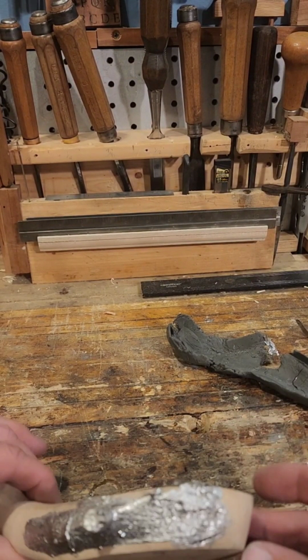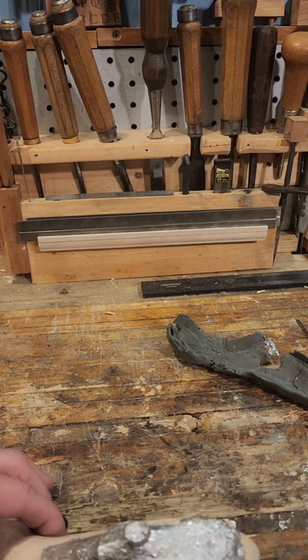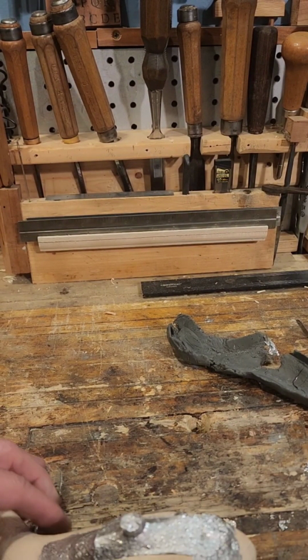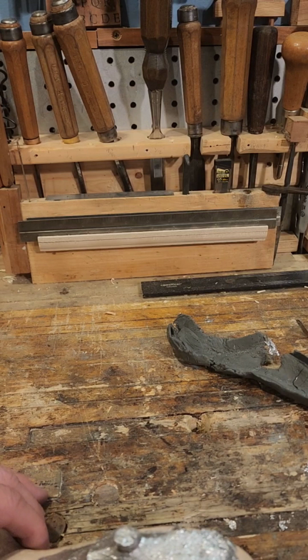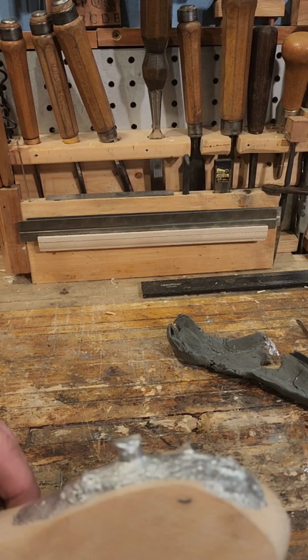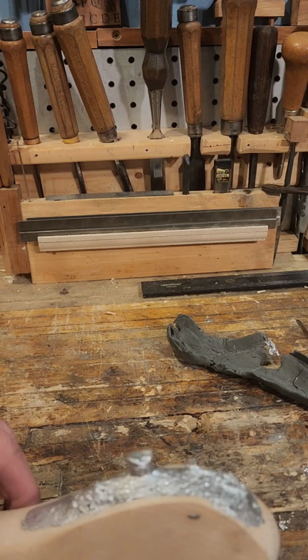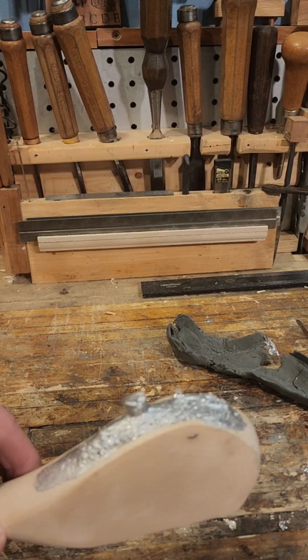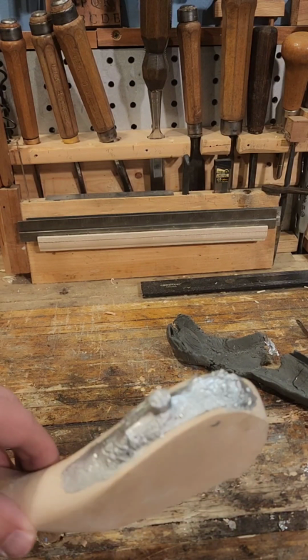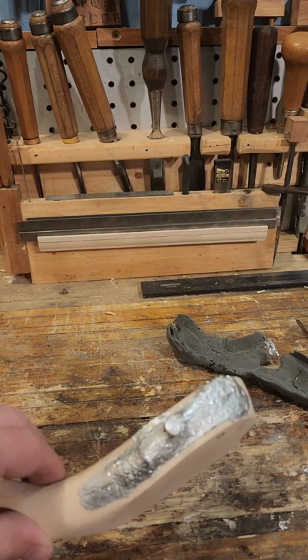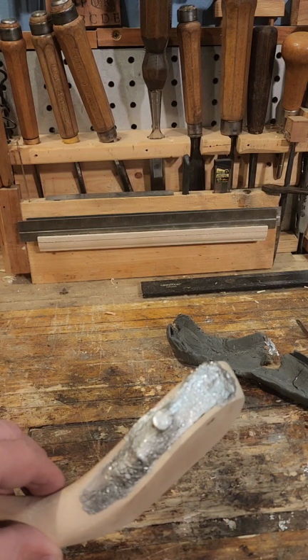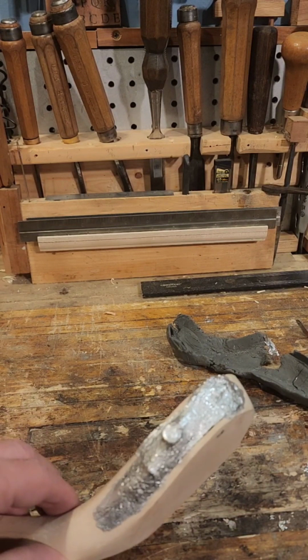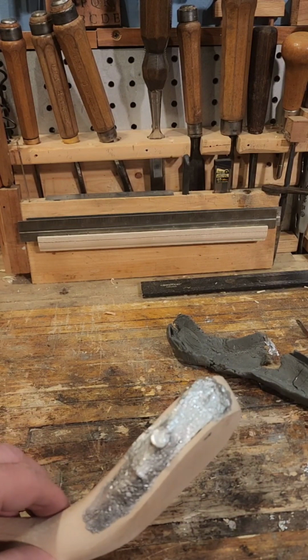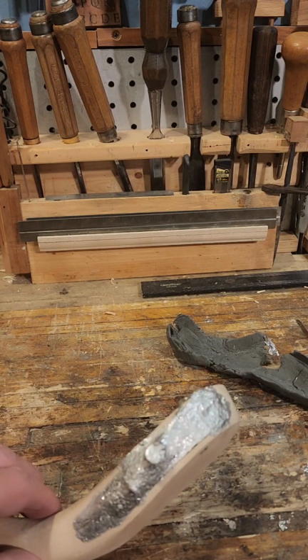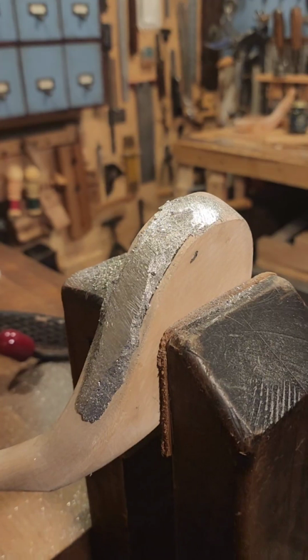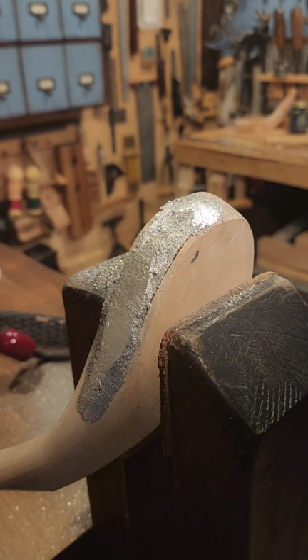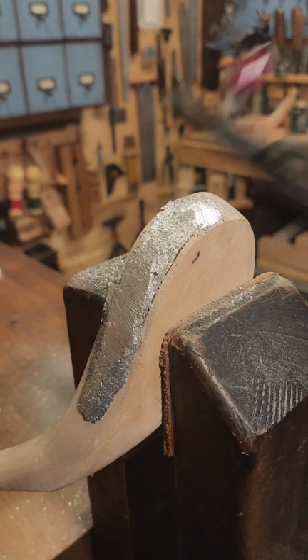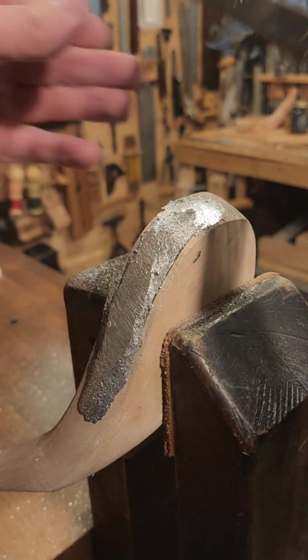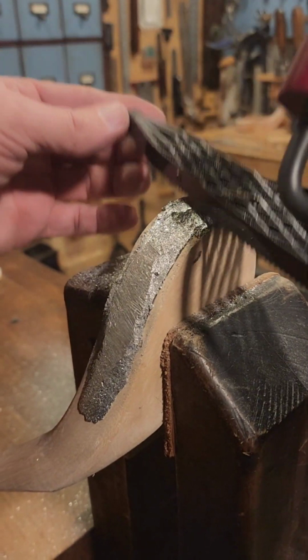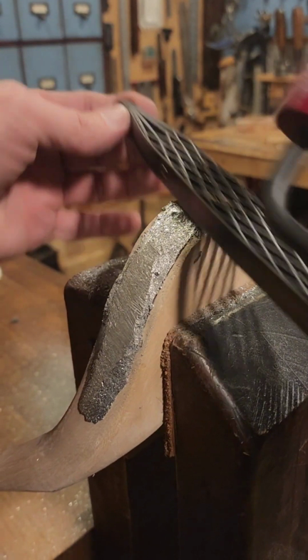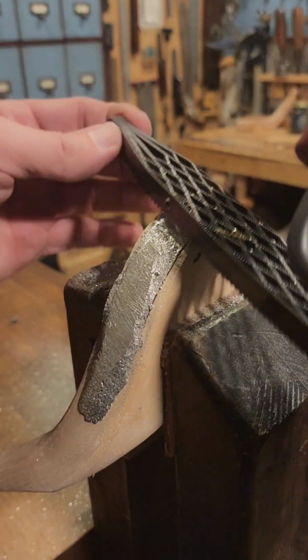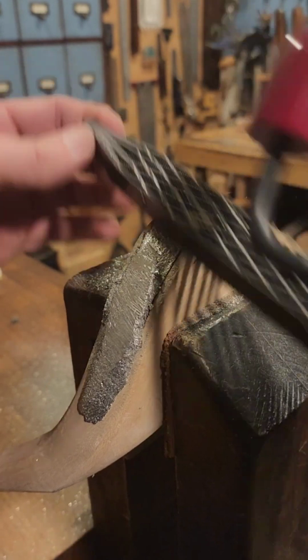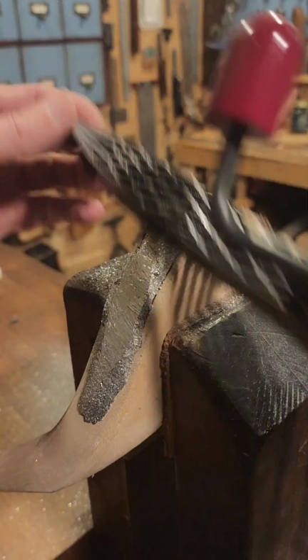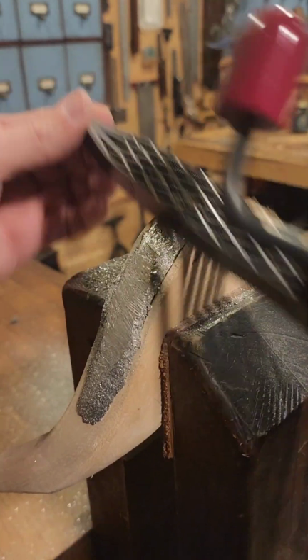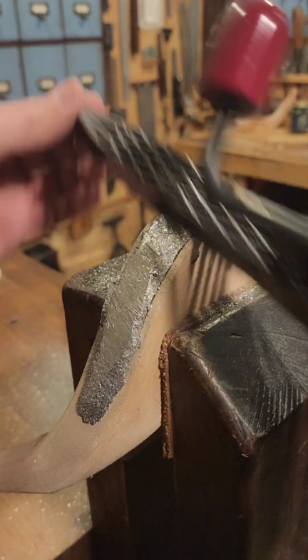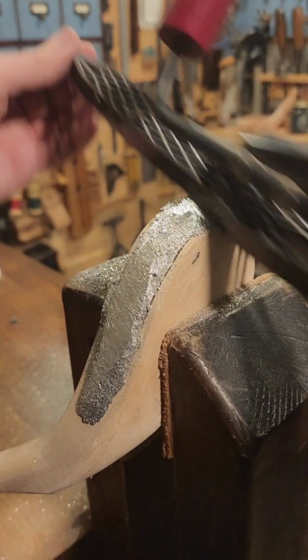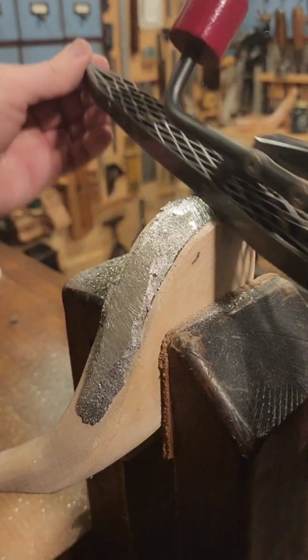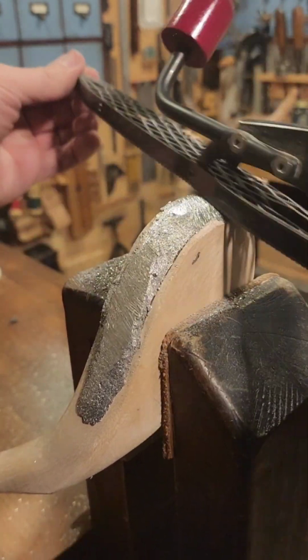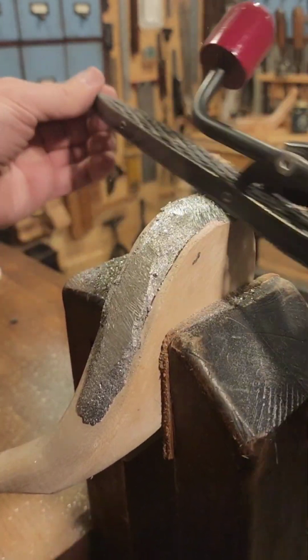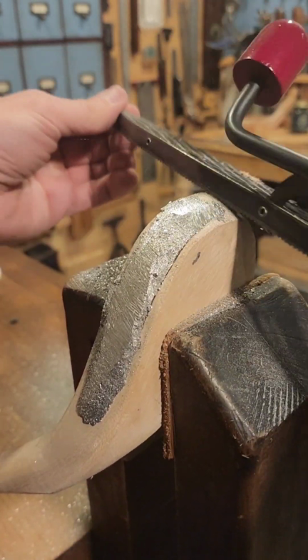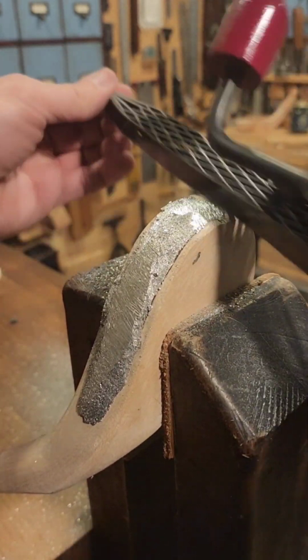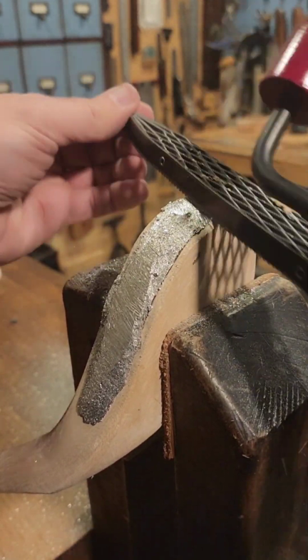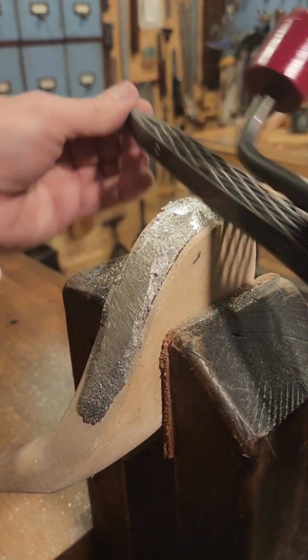Got a little extra by the toe that we wouldn't have gotten, but not that much — not too bad. A lot of woodworking and crafts is just knowing how you're going to fix mistakes. Stay calm.